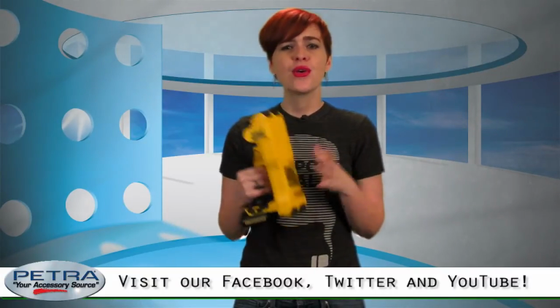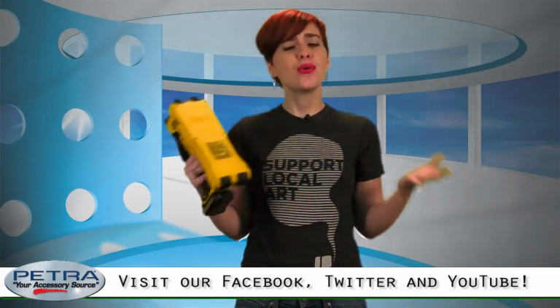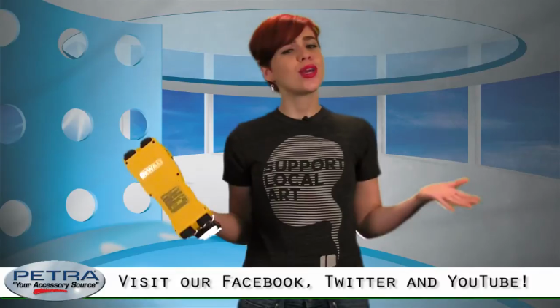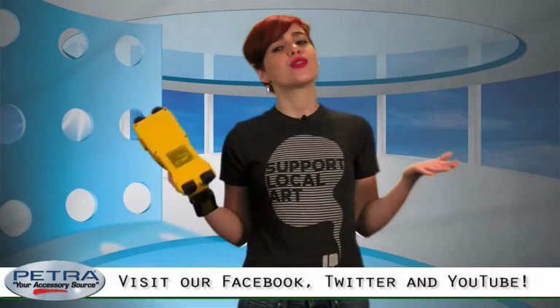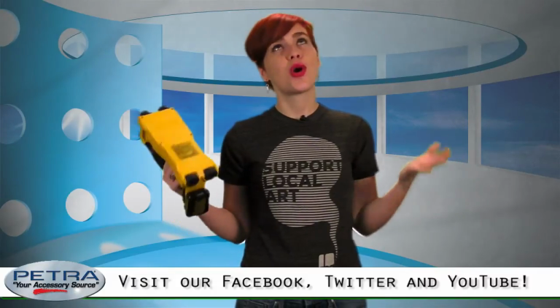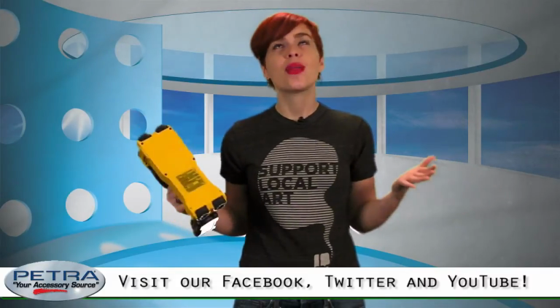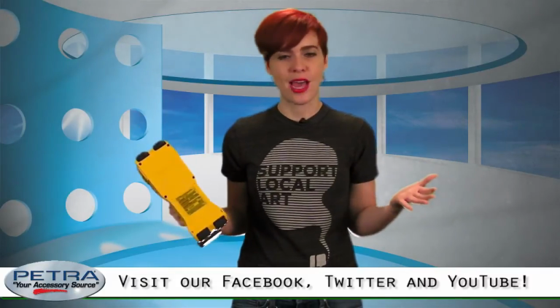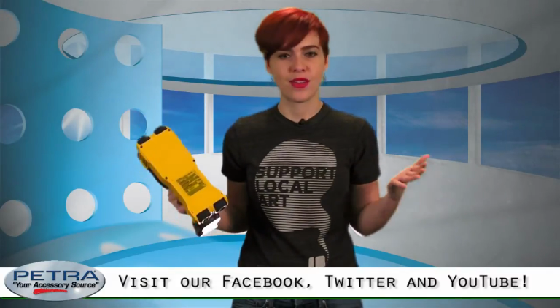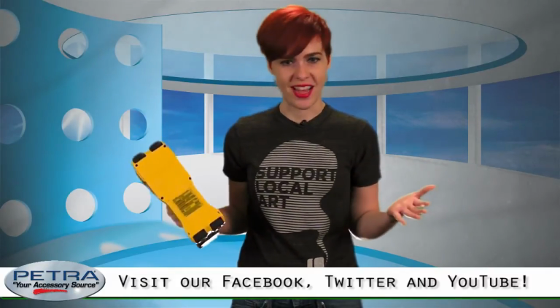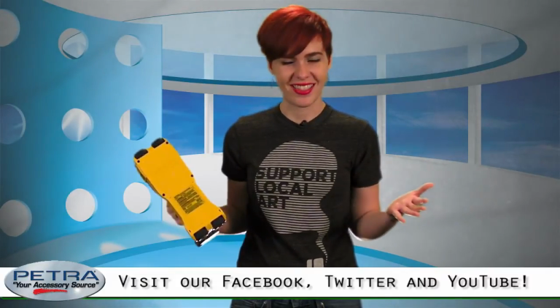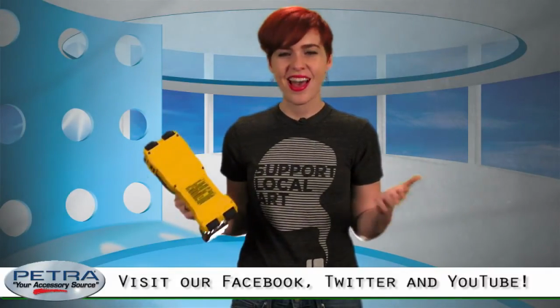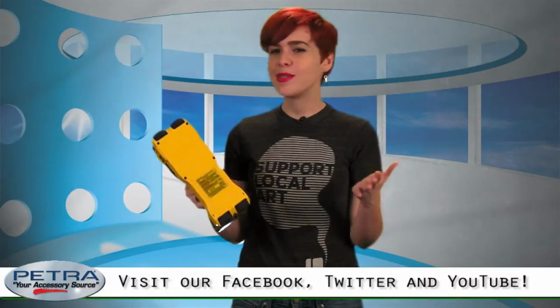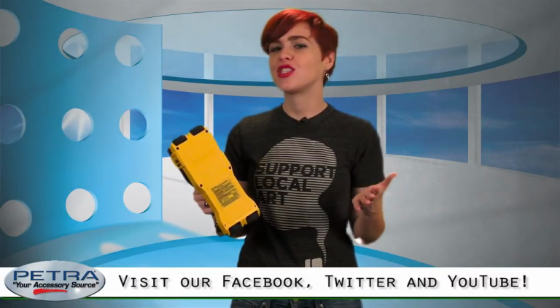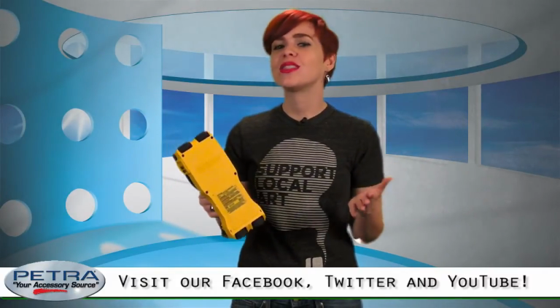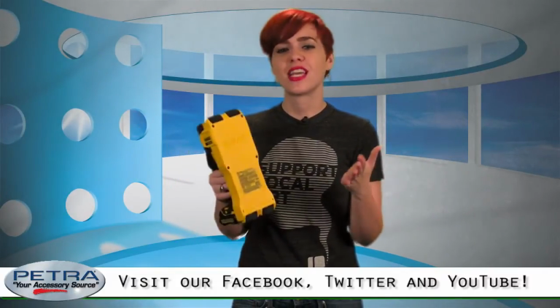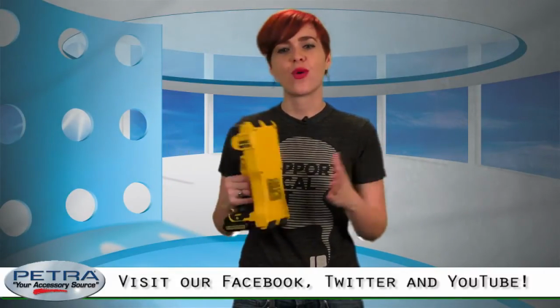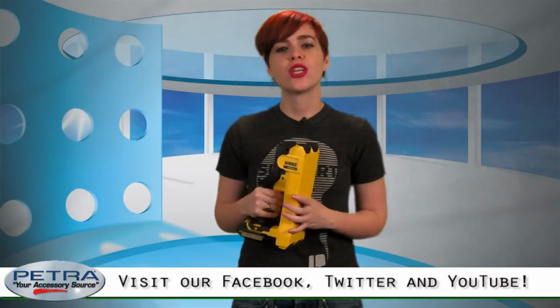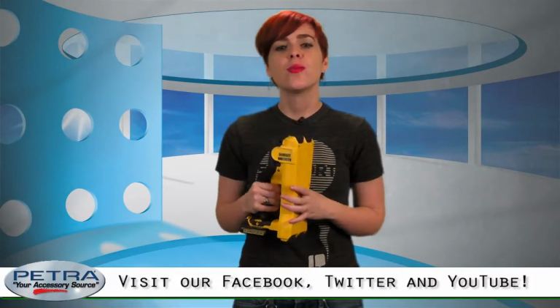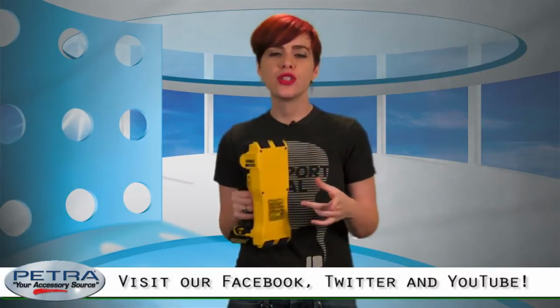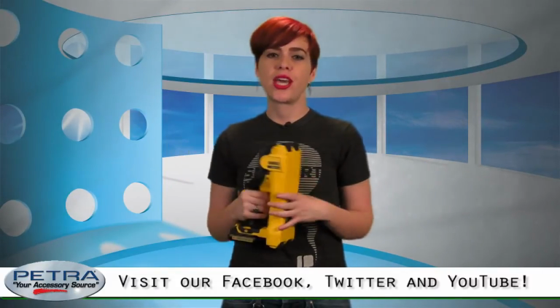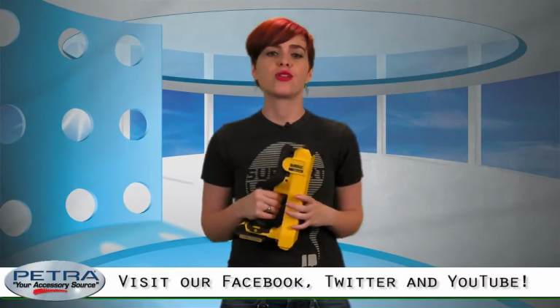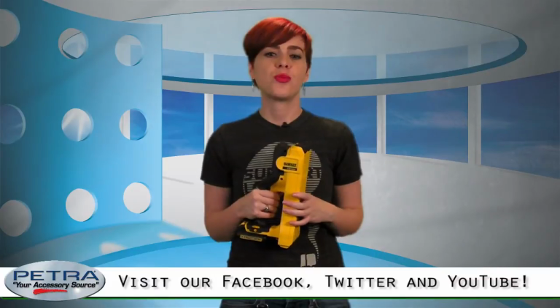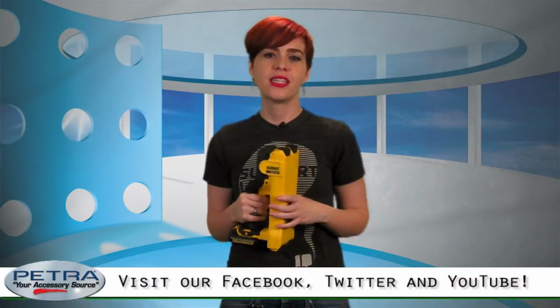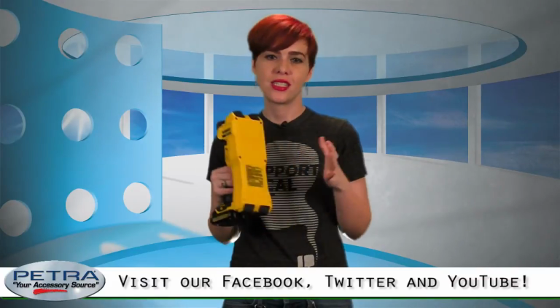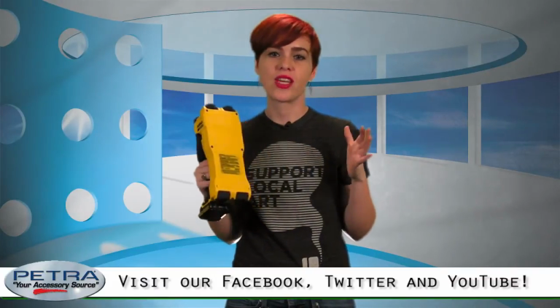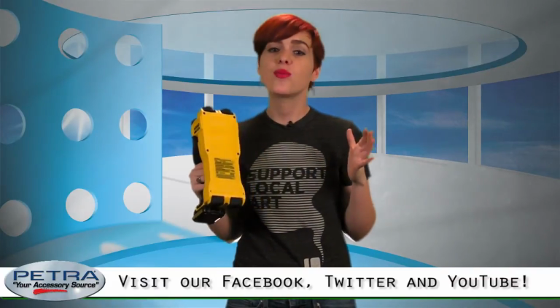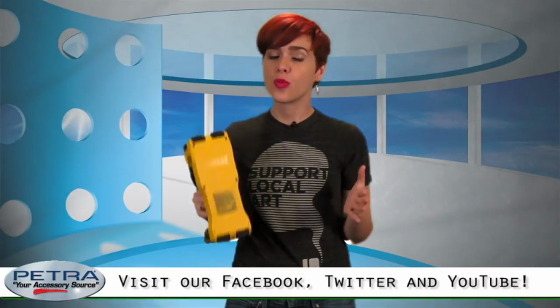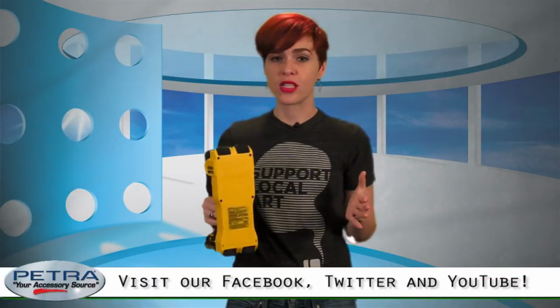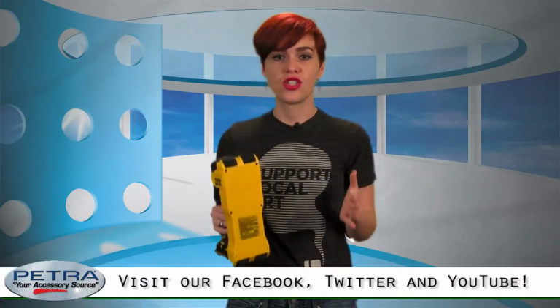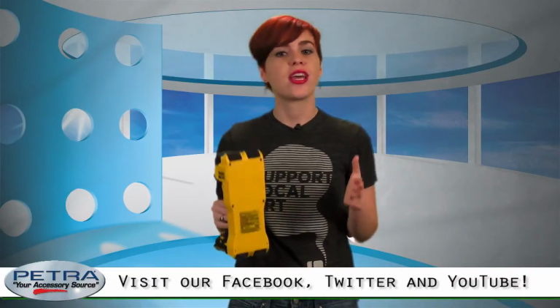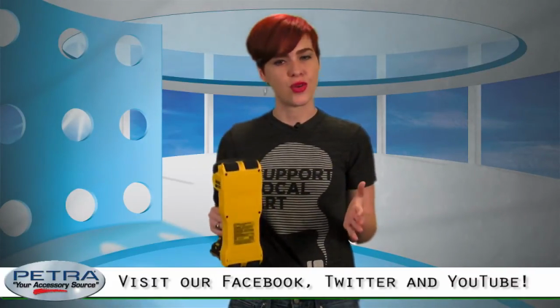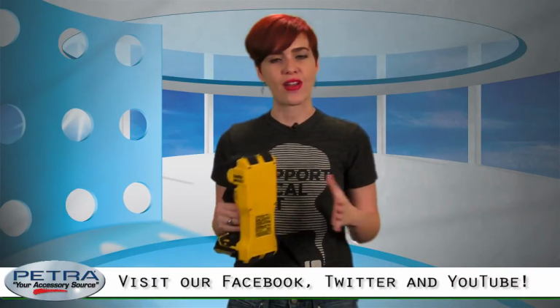Who knew there were so many types of studs? I'm Natalia Jones, thanks for watching. Be sure to check out our social media to discover even more products featured in our new catalog.